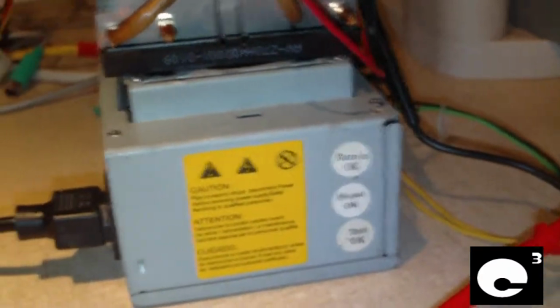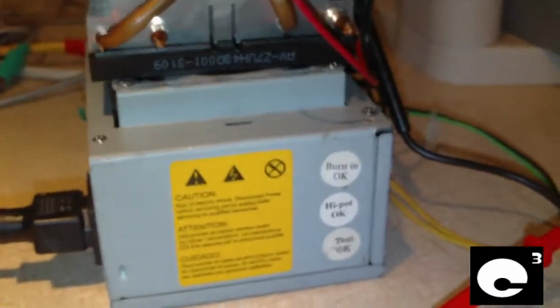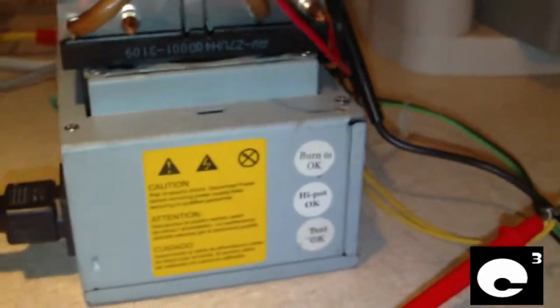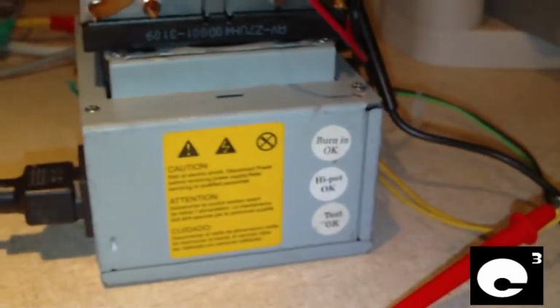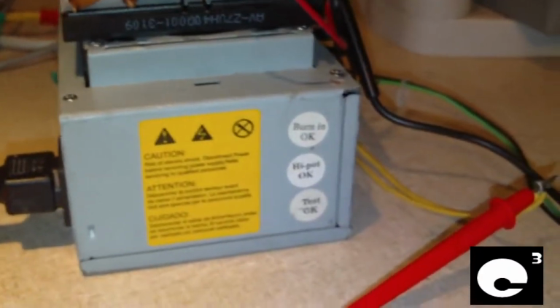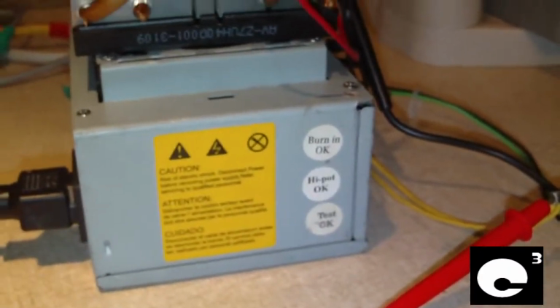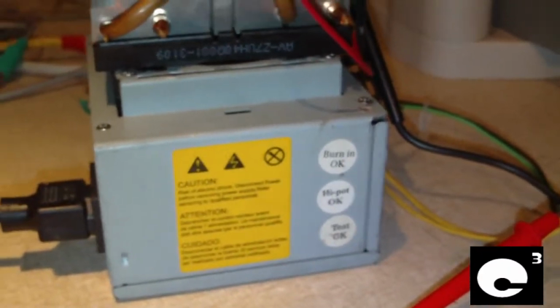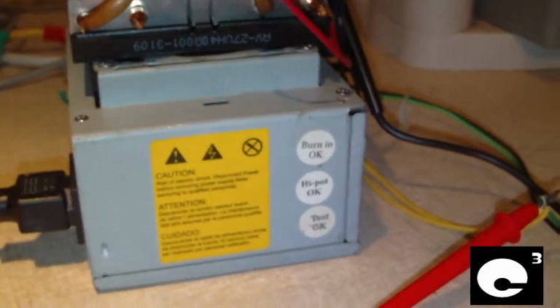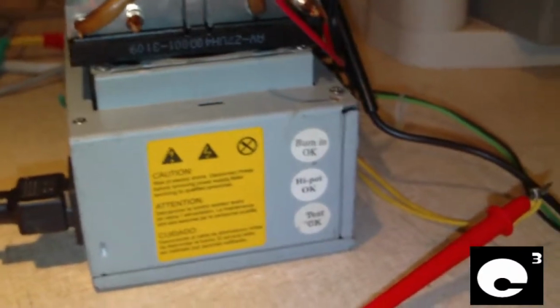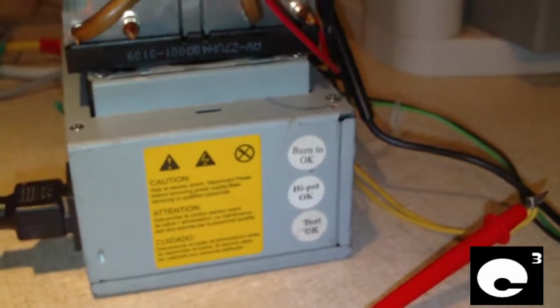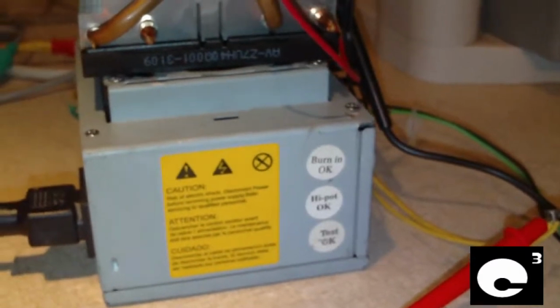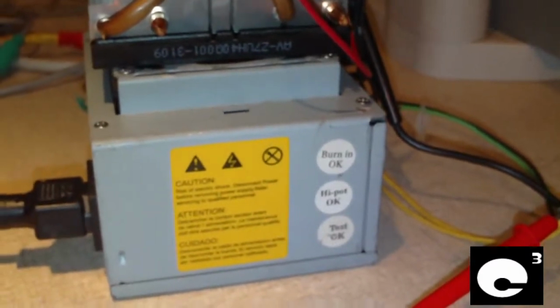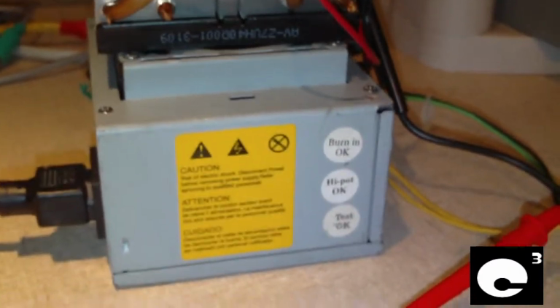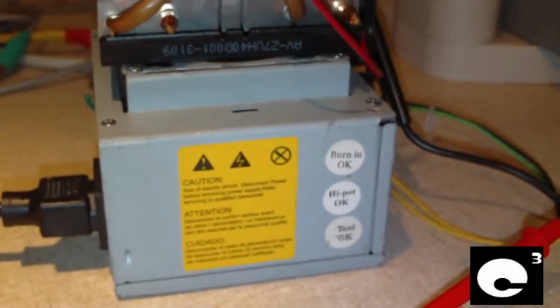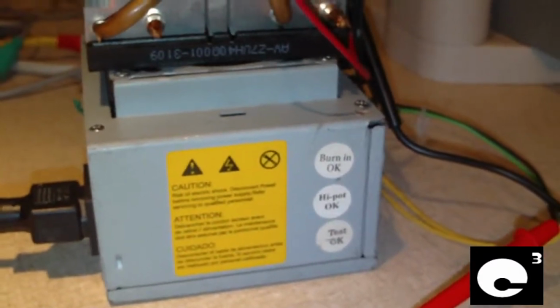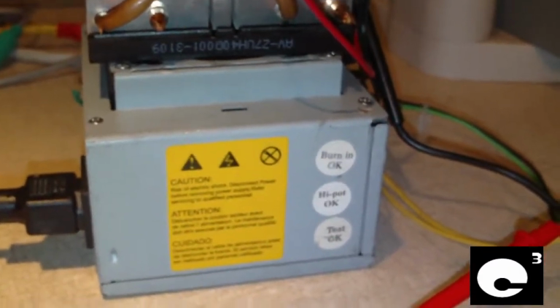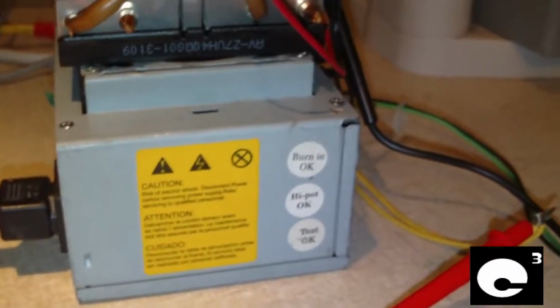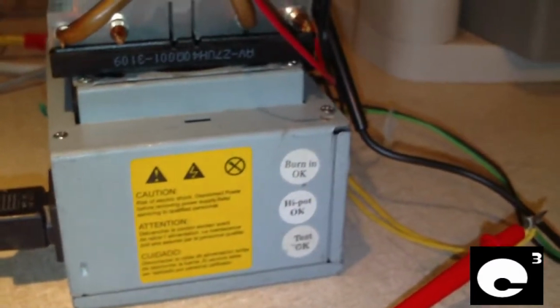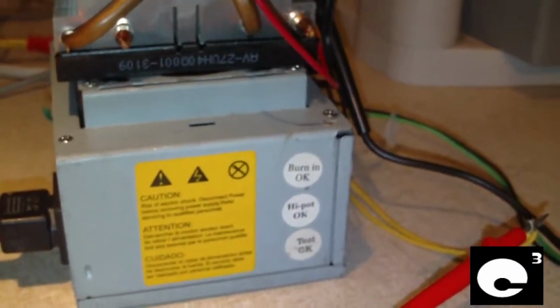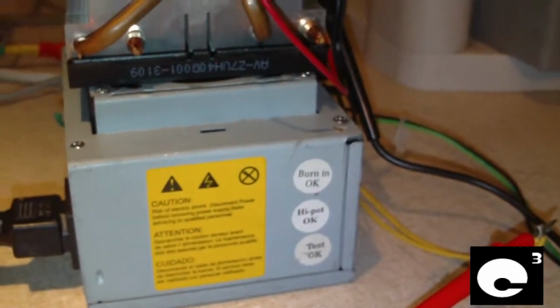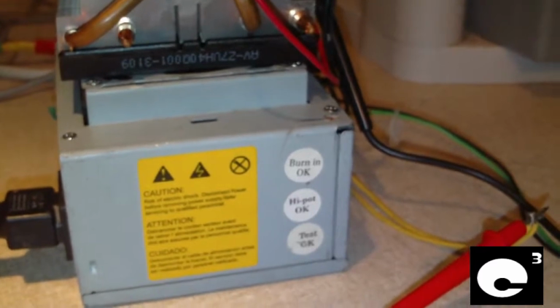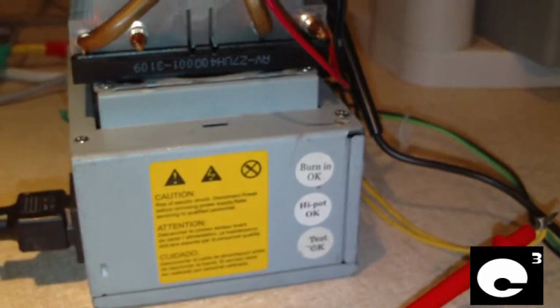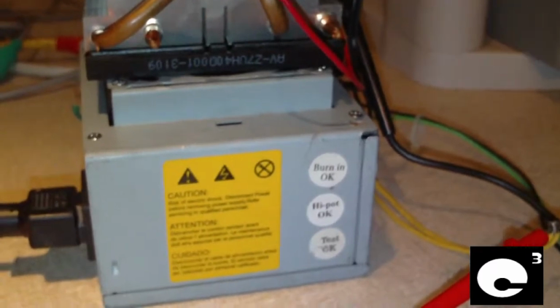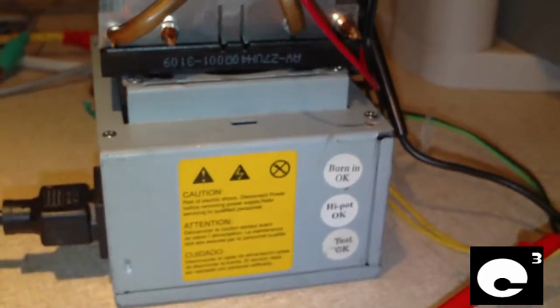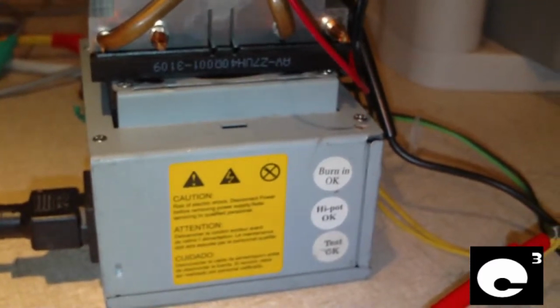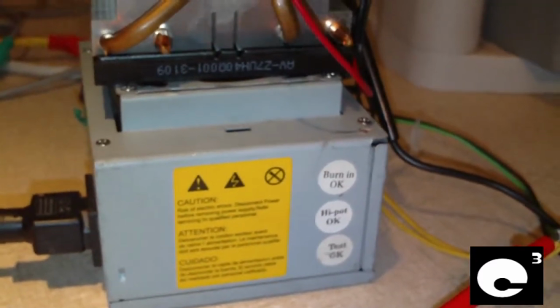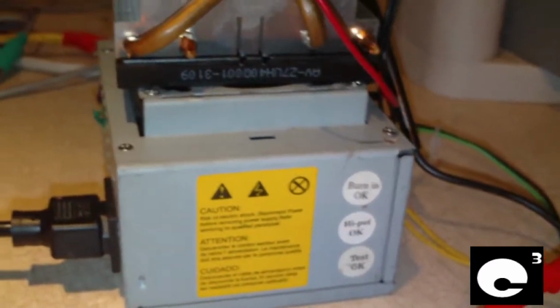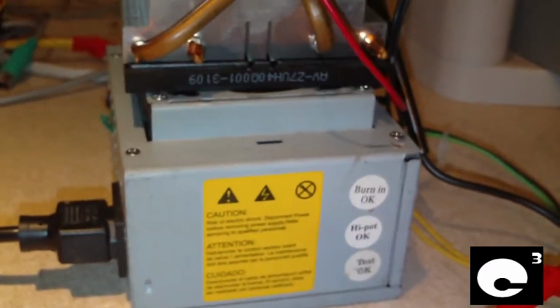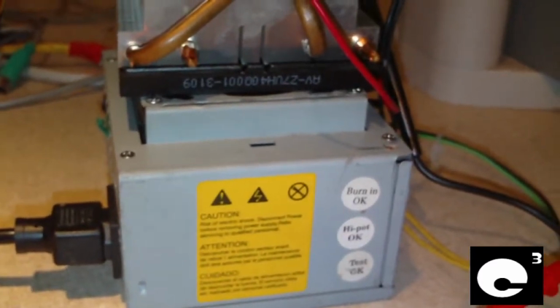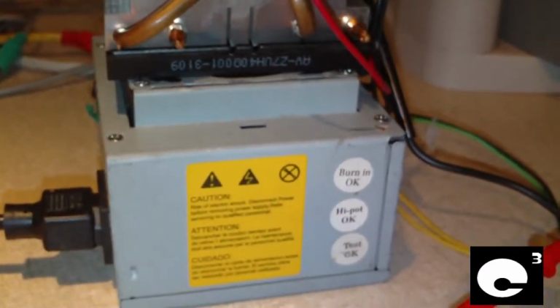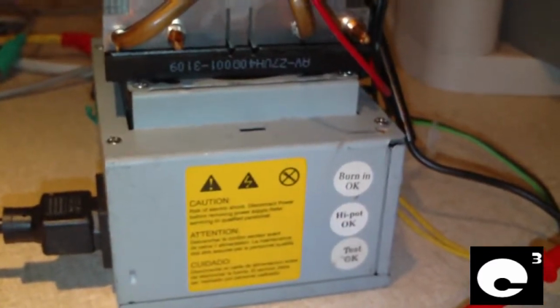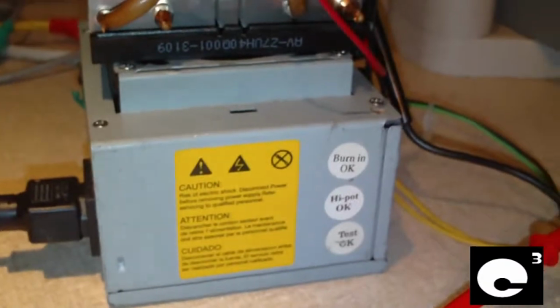He has ran halogen lights, a motorcycle headlight, and a CB and stuff like that off of it, all at the same time. He has claimed to pull at least 20 amps off this power supply, to the point where he's got it hot enough to where it was actually smoking a little bit.